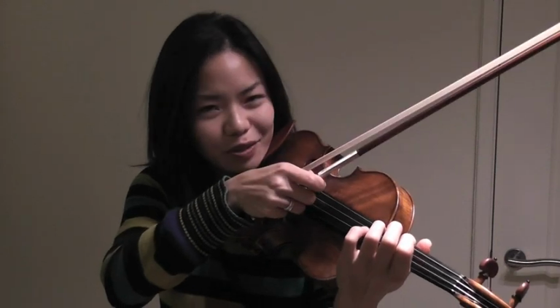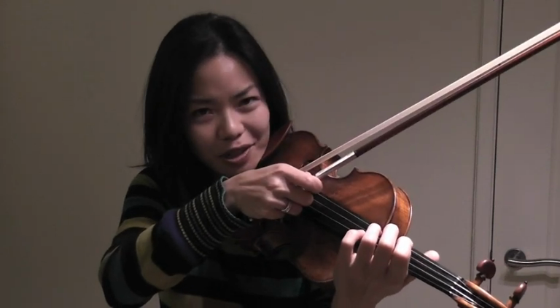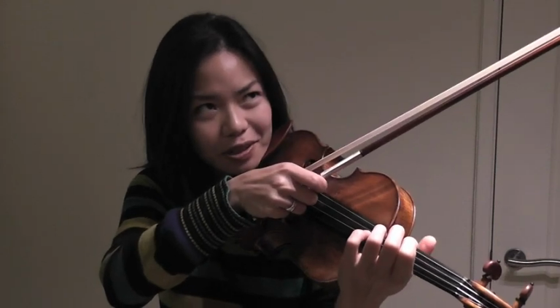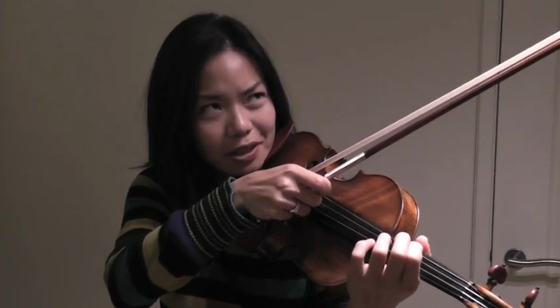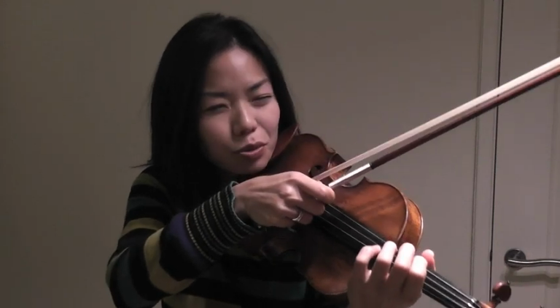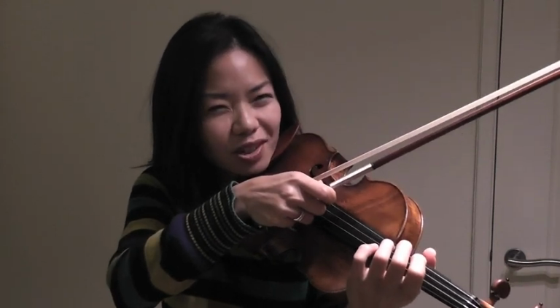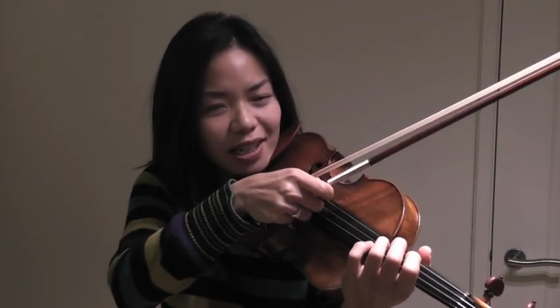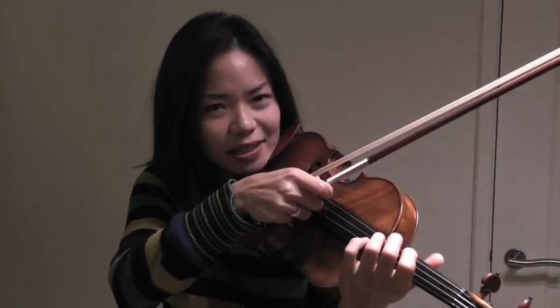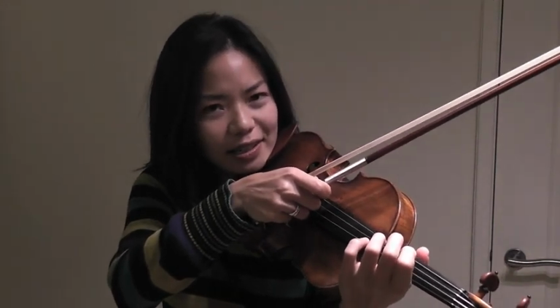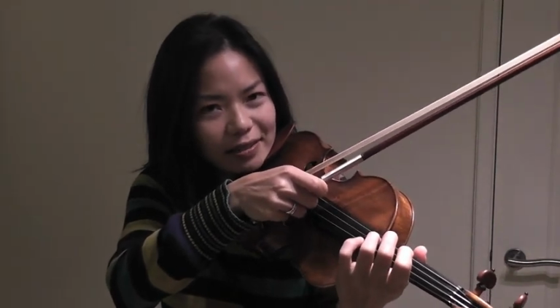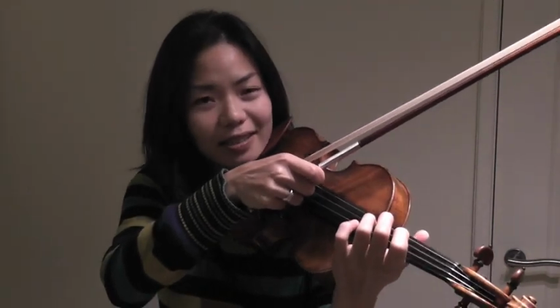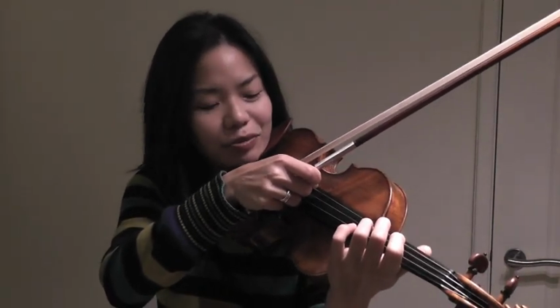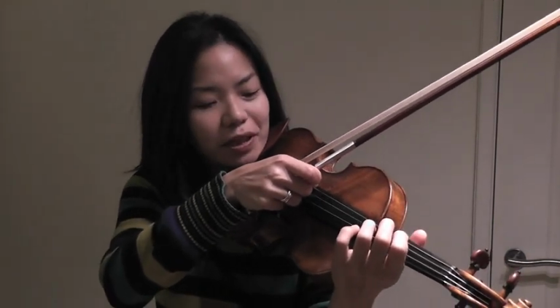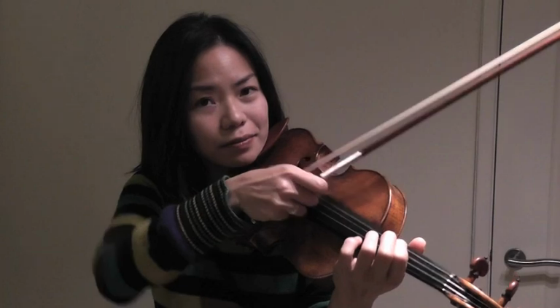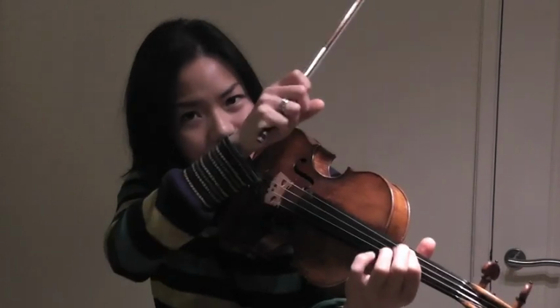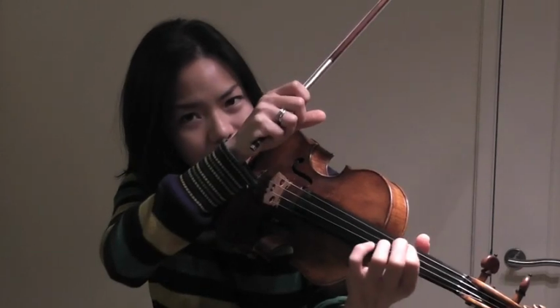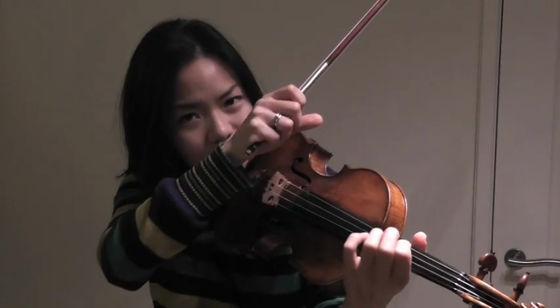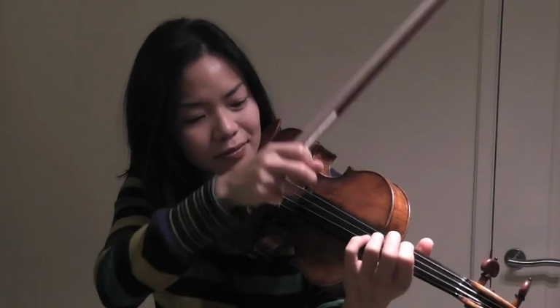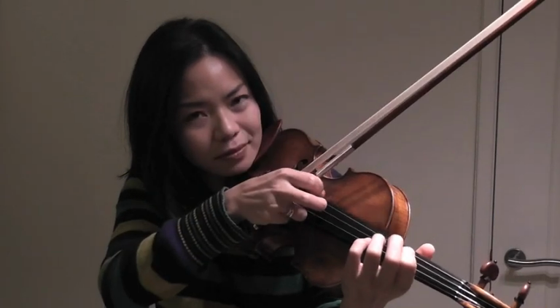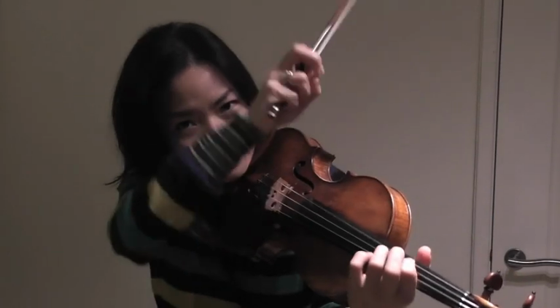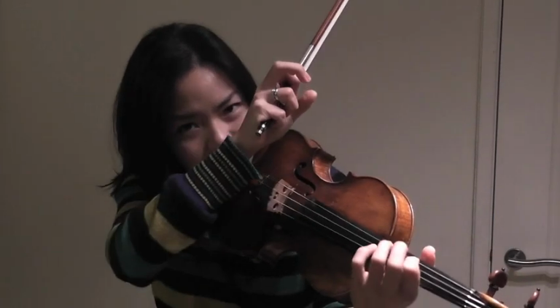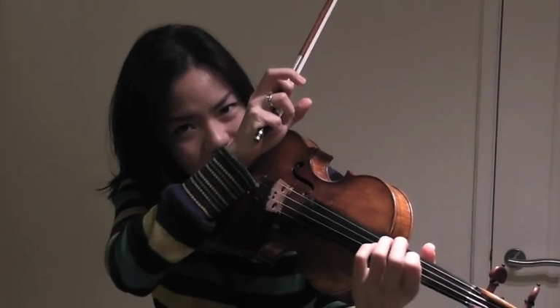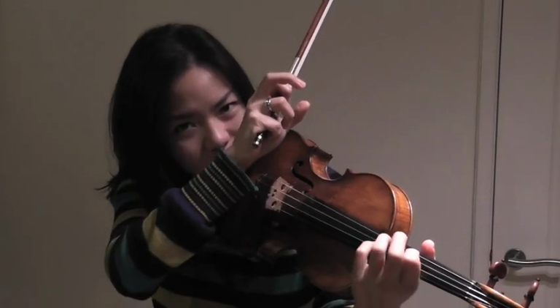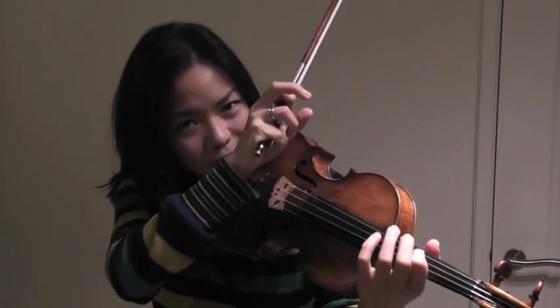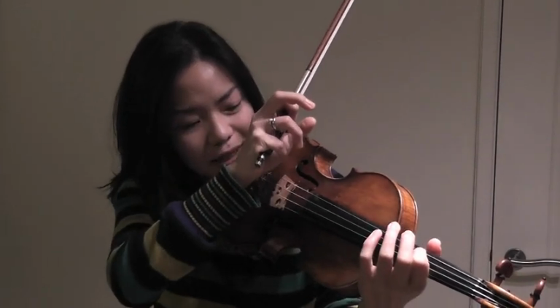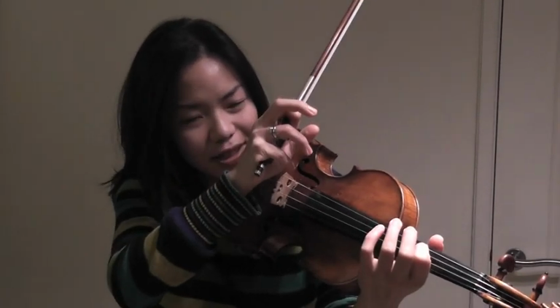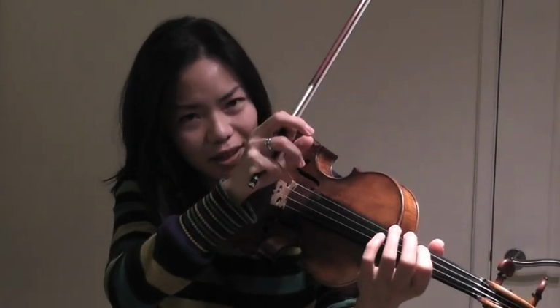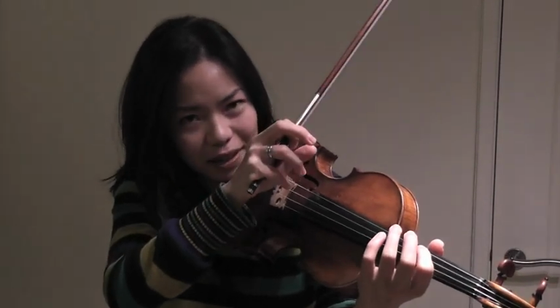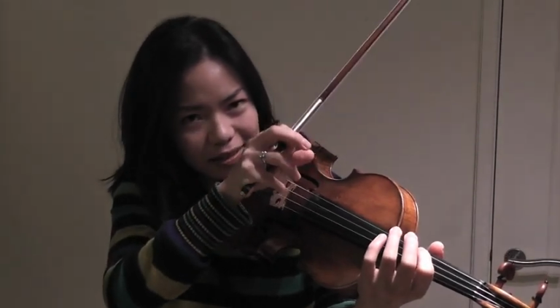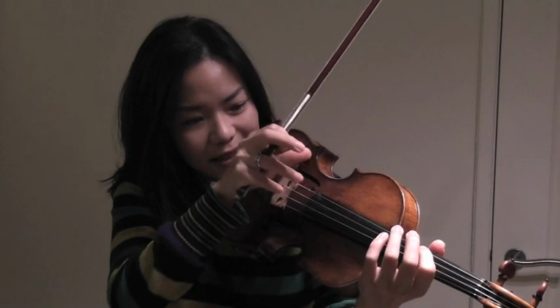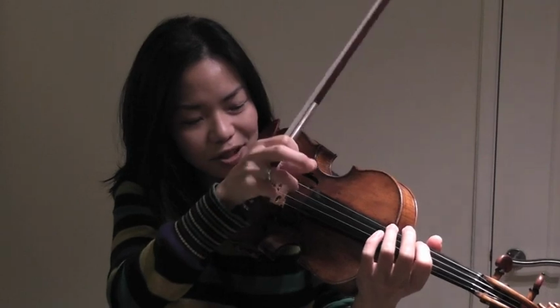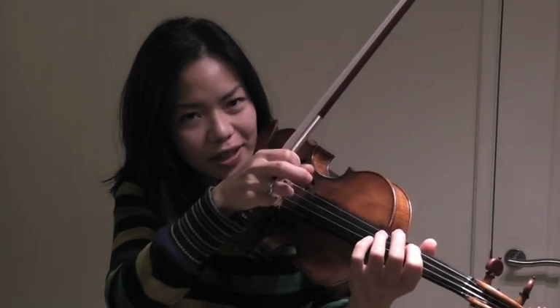So for example, something that's short and exciting and accented would be... Can you see how fast my hand has left the string?